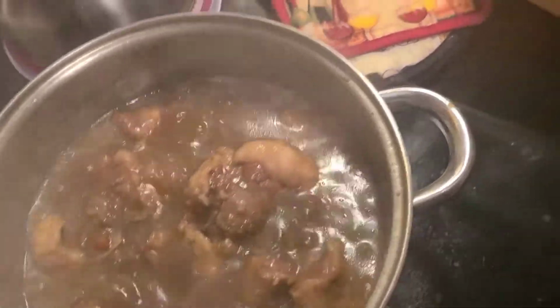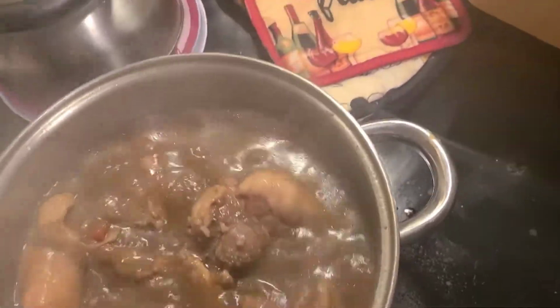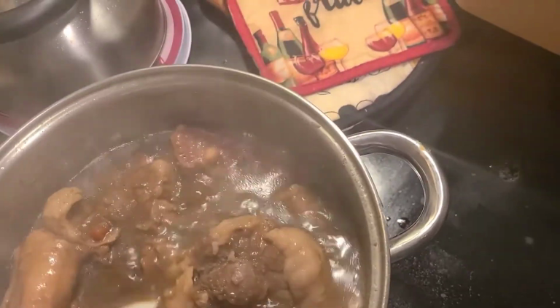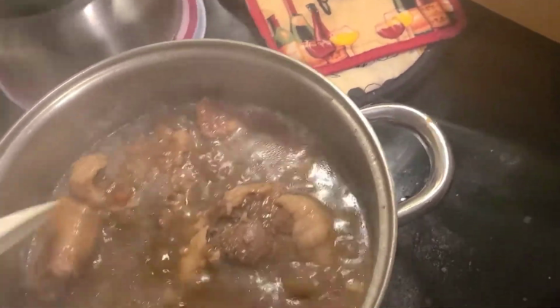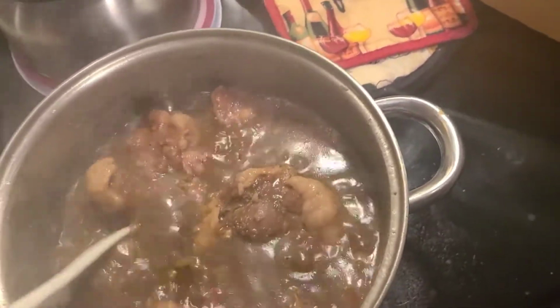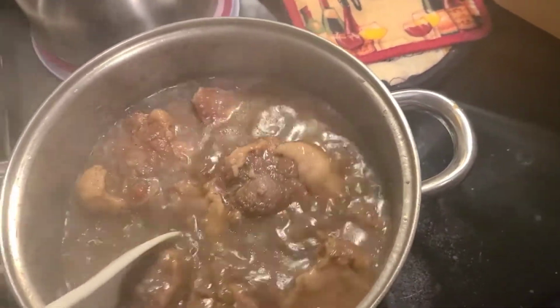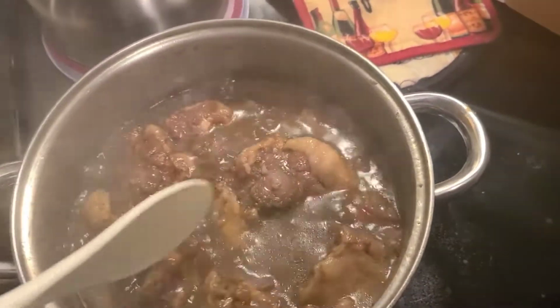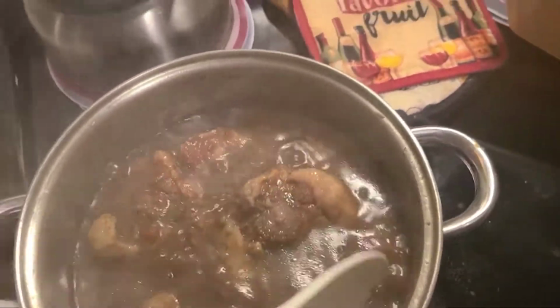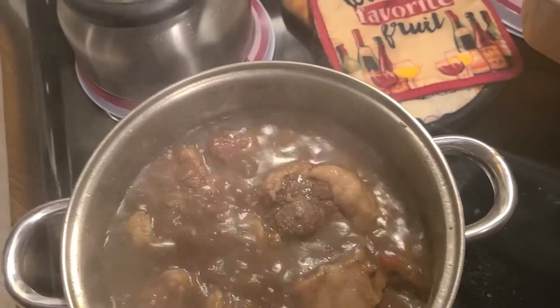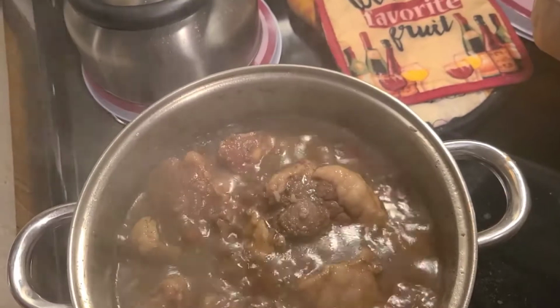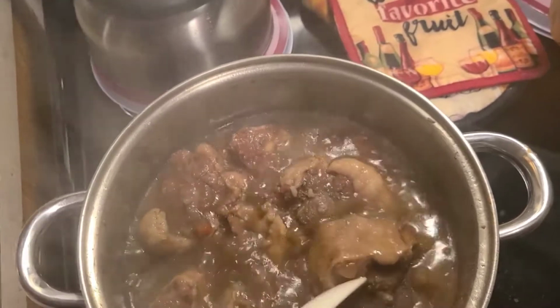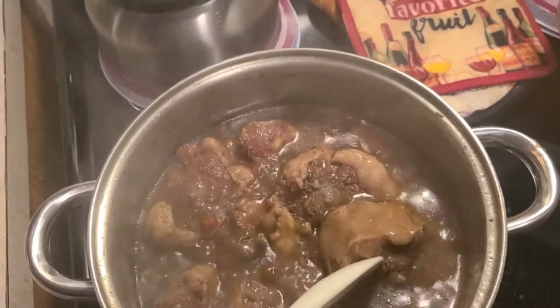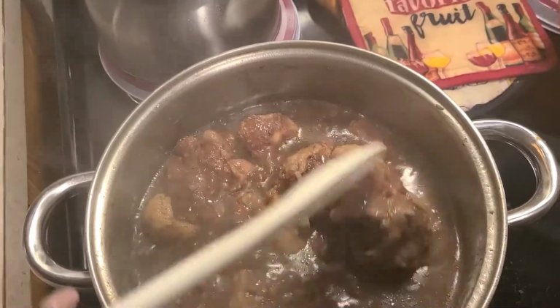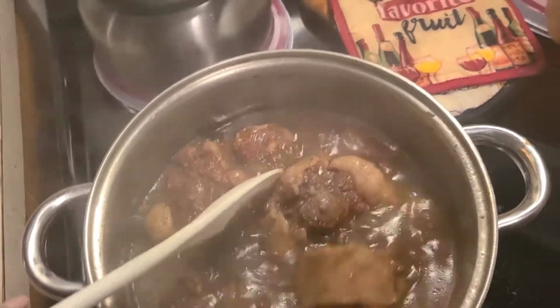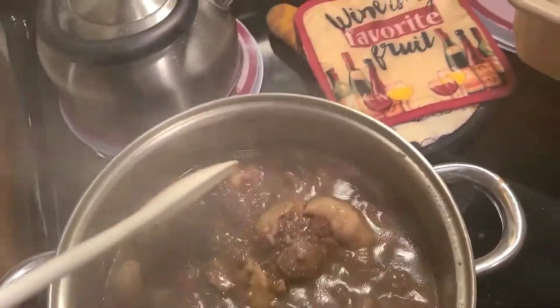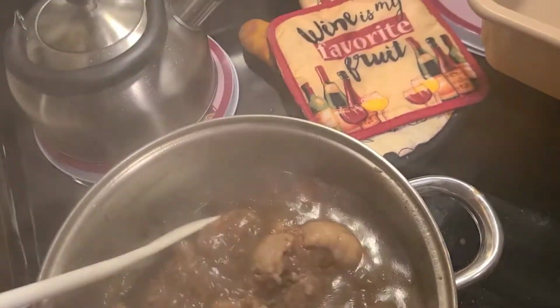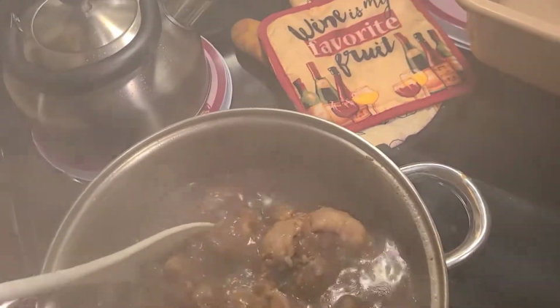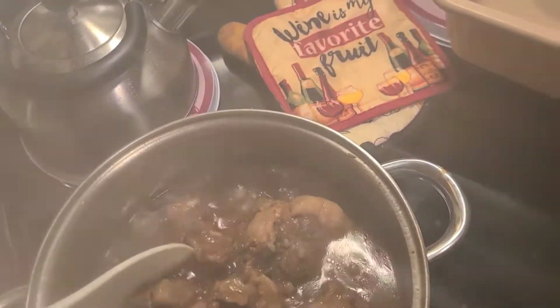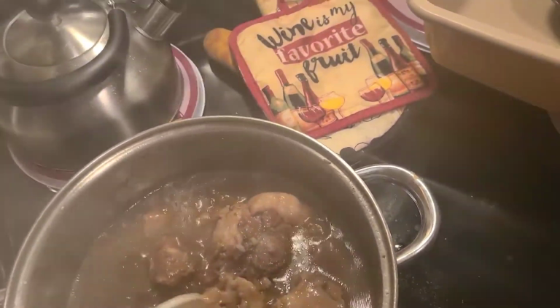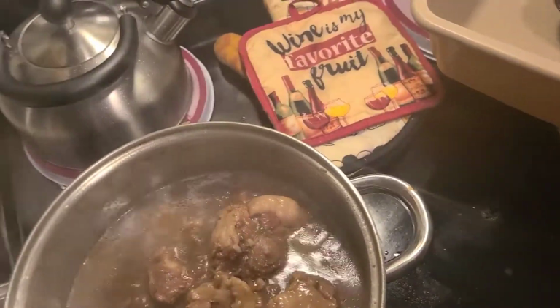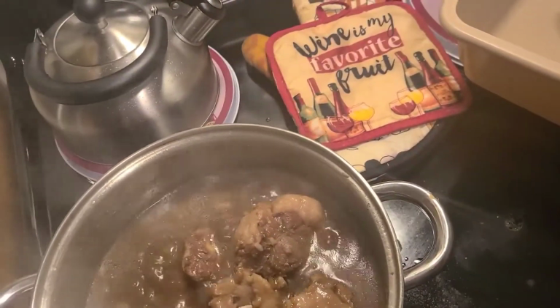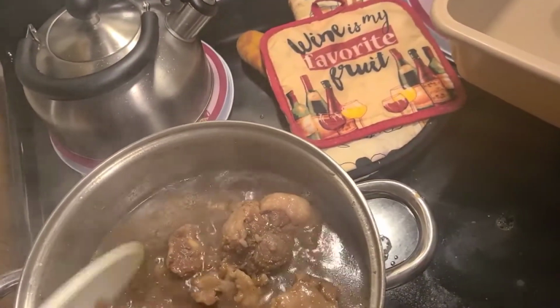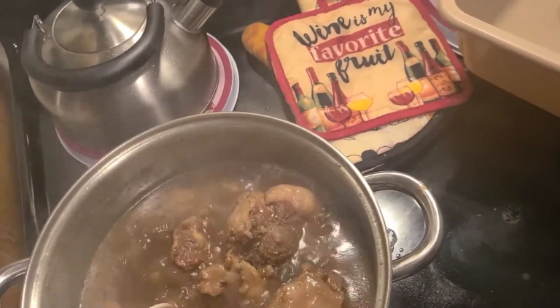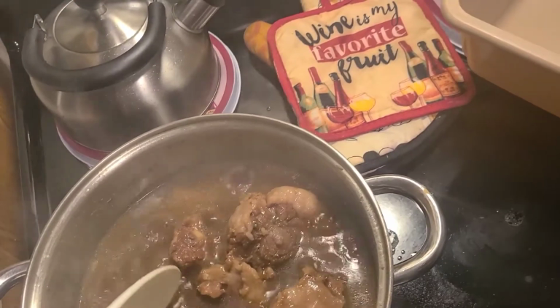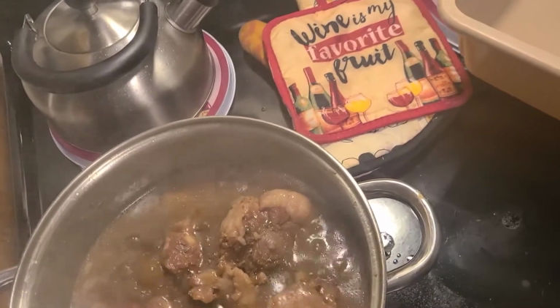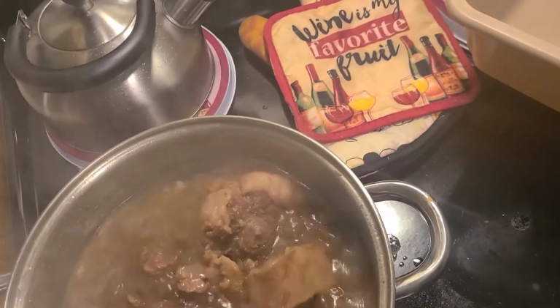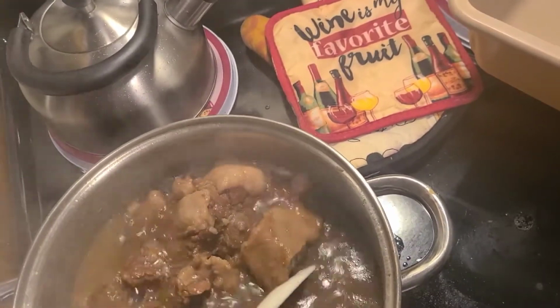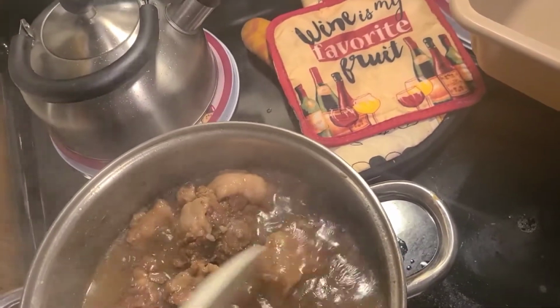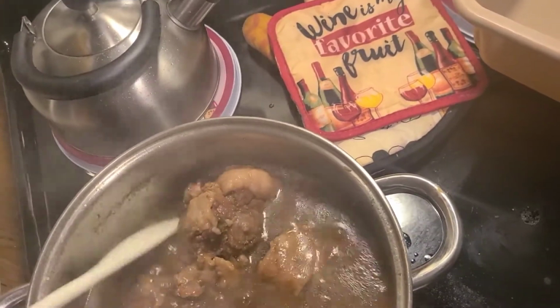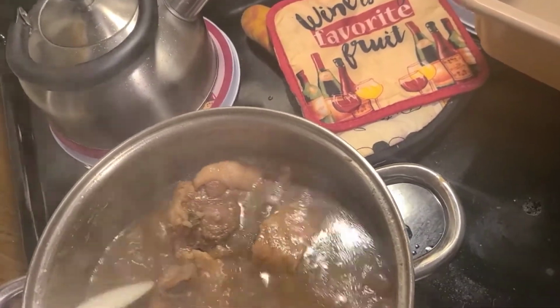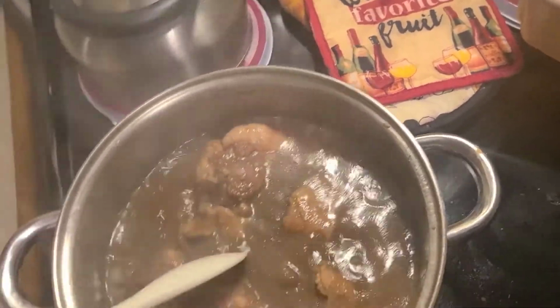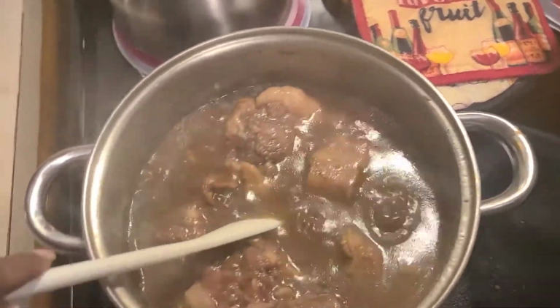Like that, like that, and like this. Oxtails is high, y'all, I'm telling you. Oh, they are so high right now. My goodness.